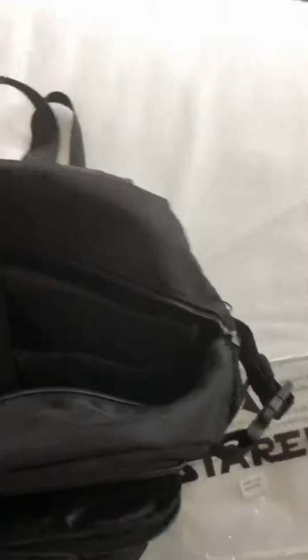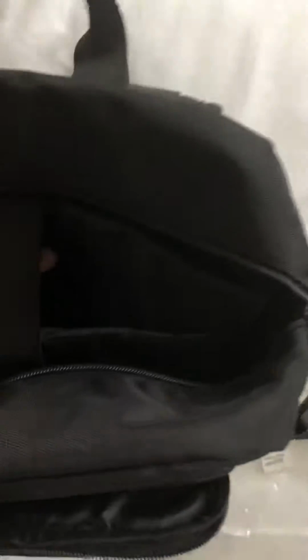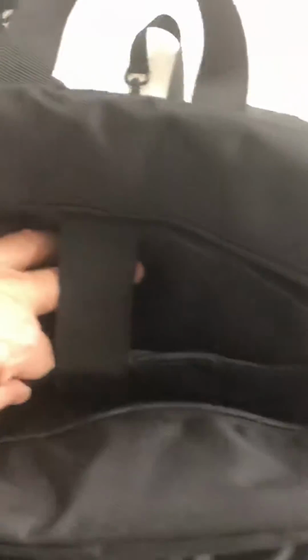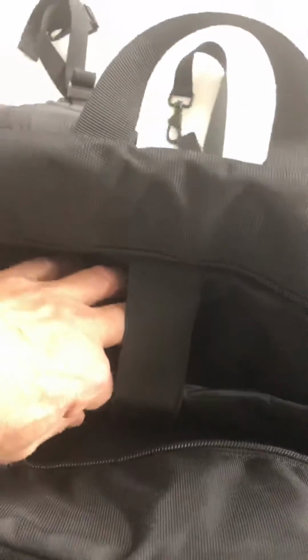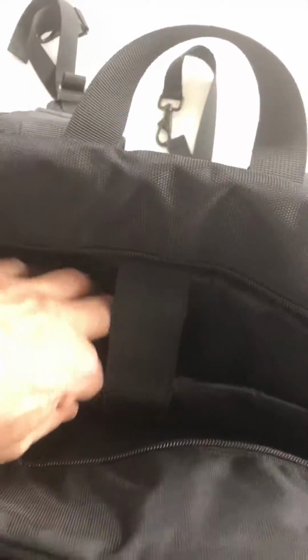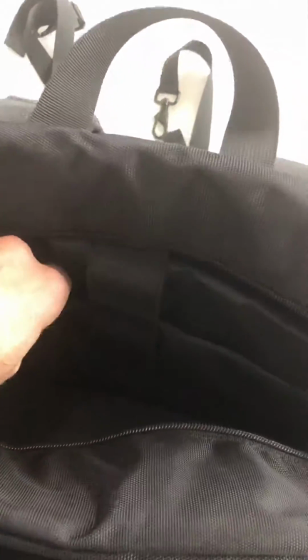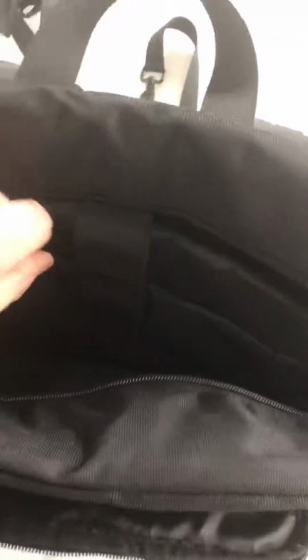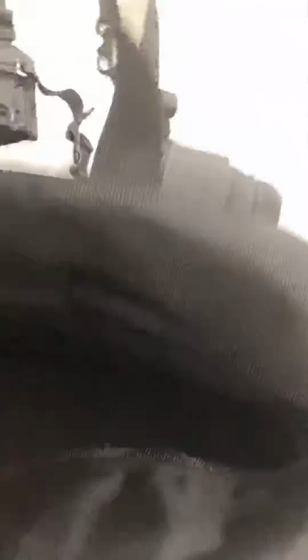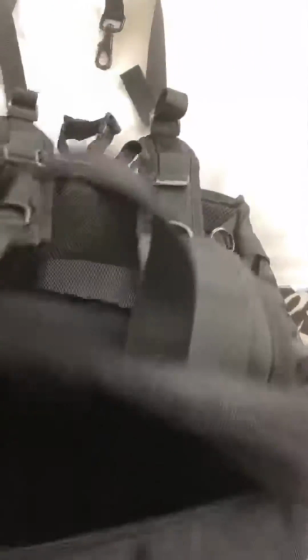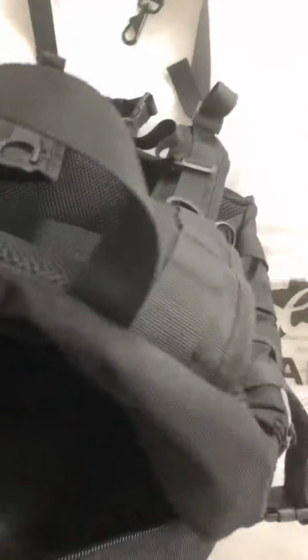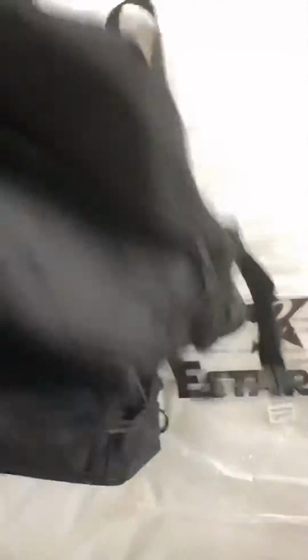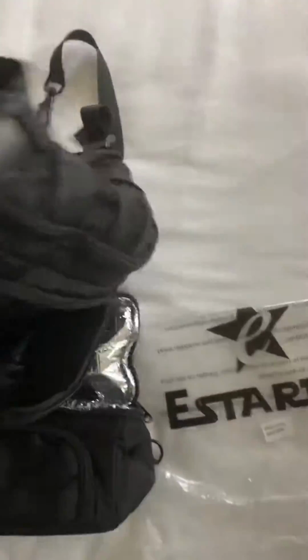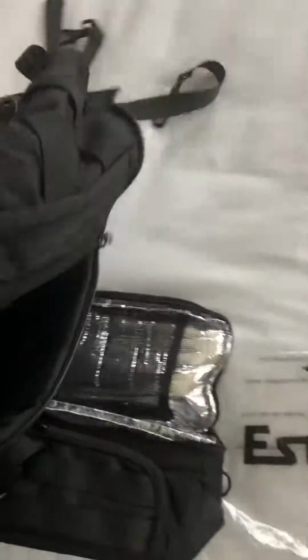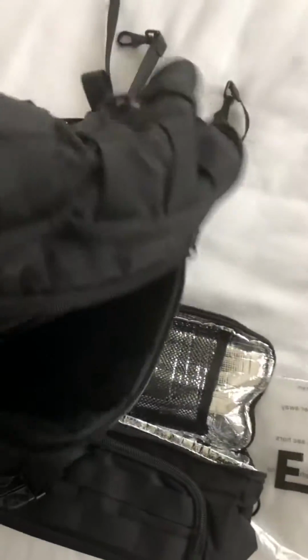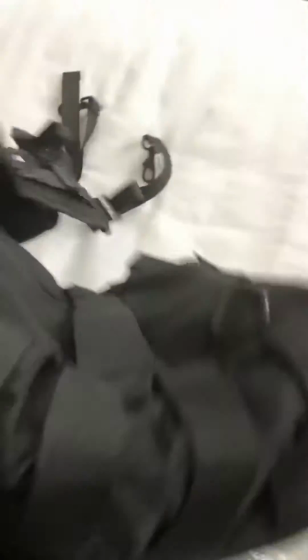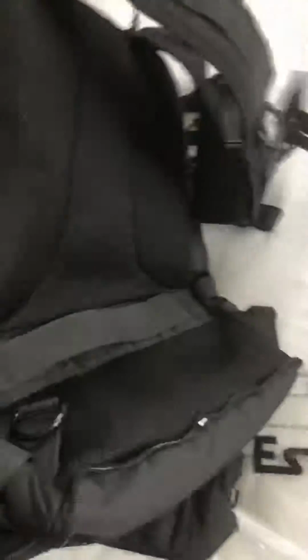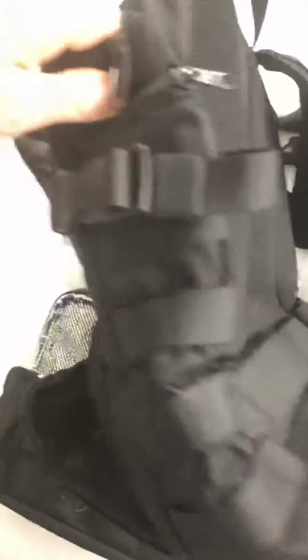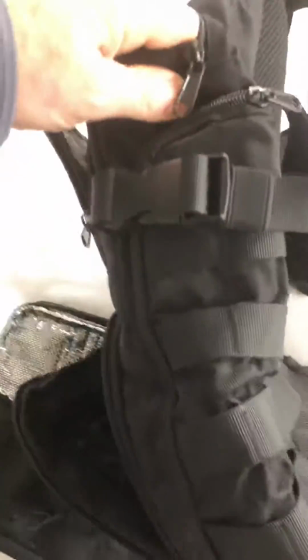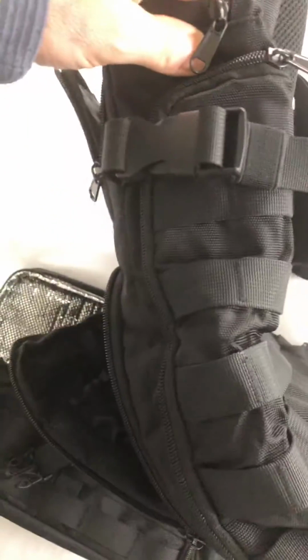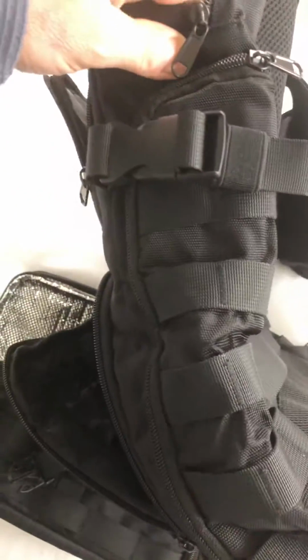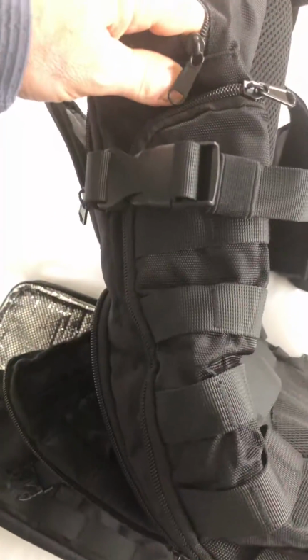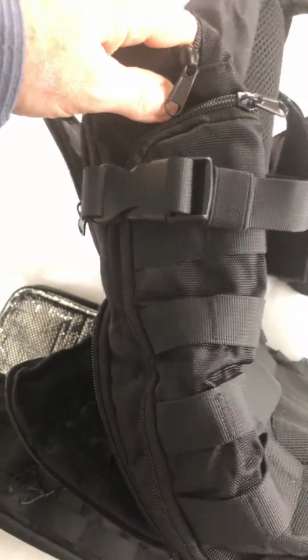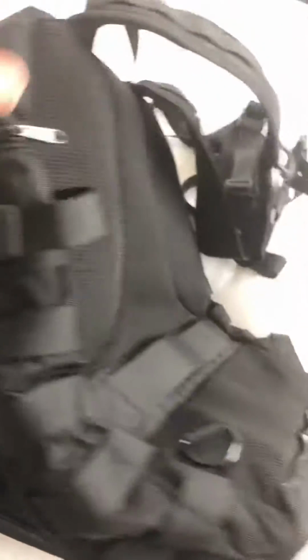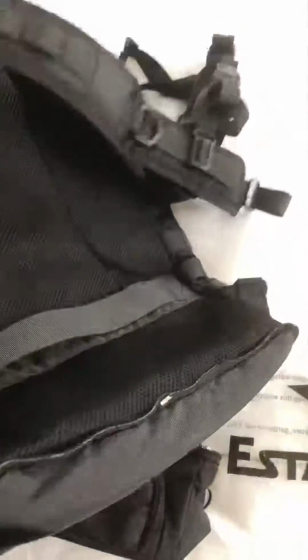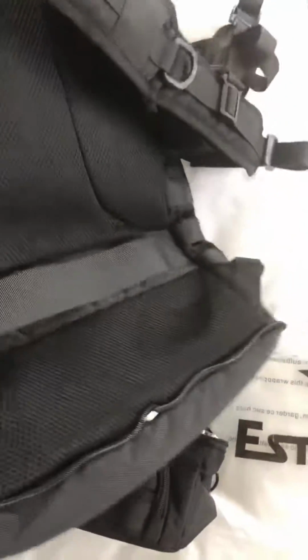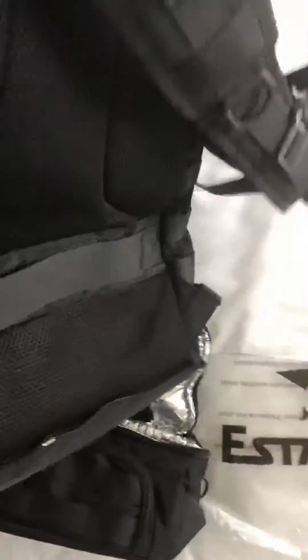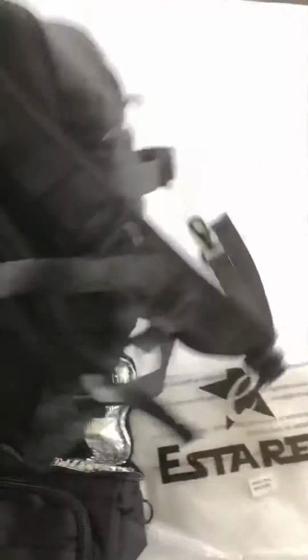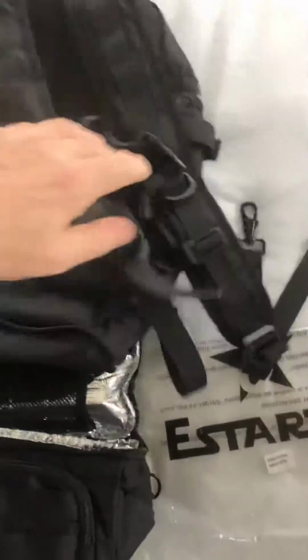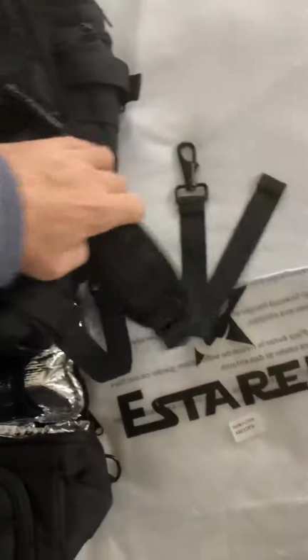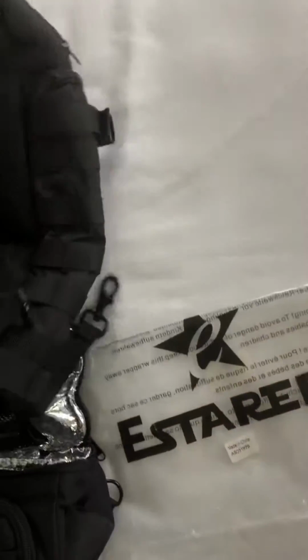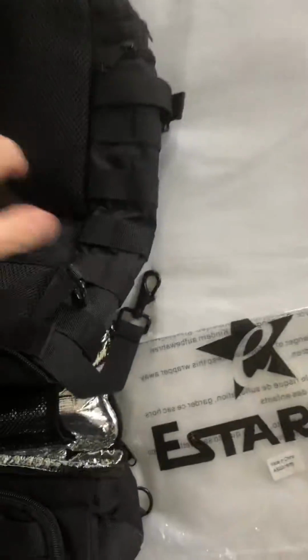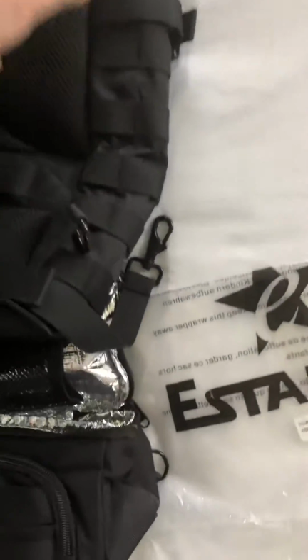You've got a laptop in there and you can secure it, and then you've also got side compartments that are zipped, and you've also got another side compartment on the other side.